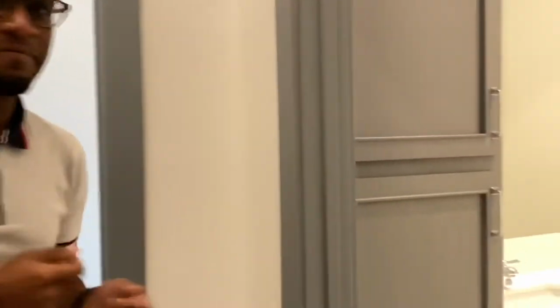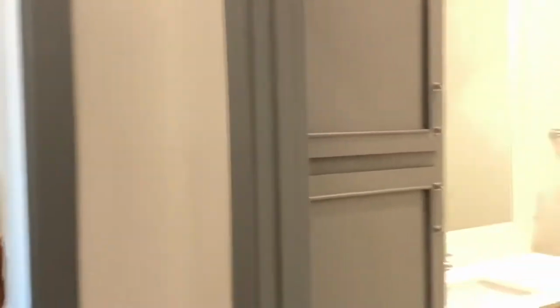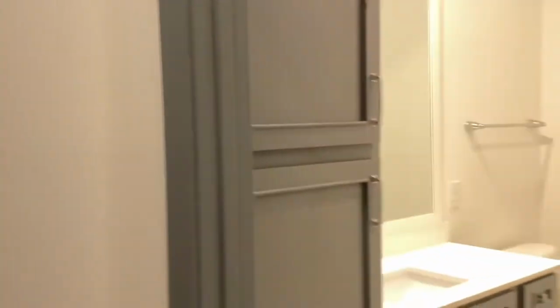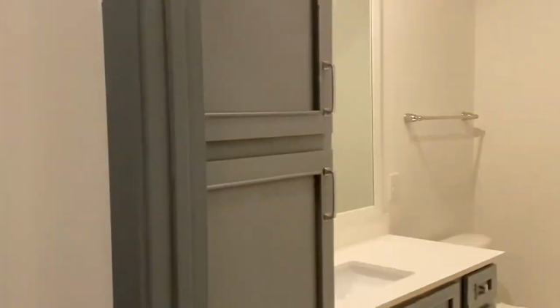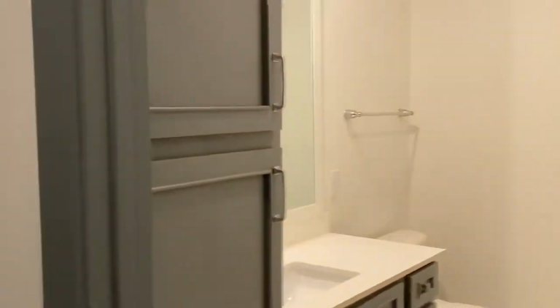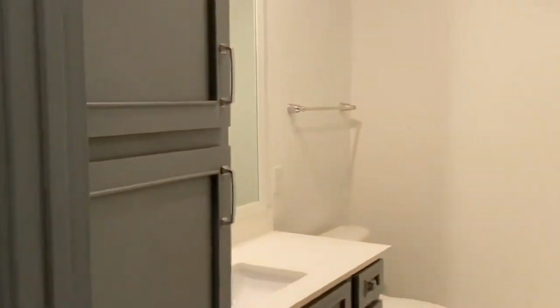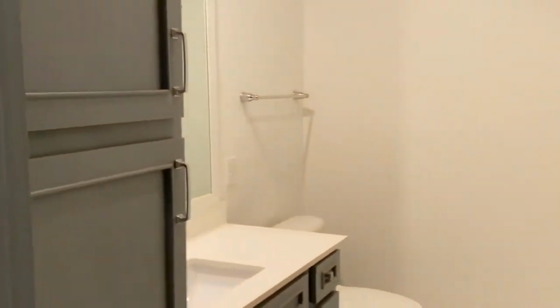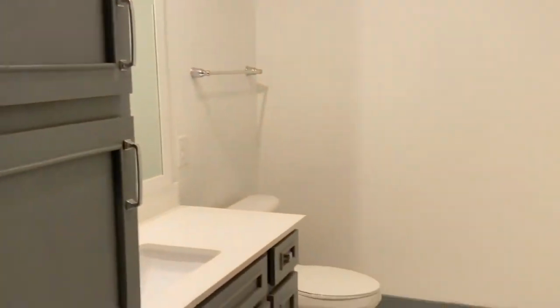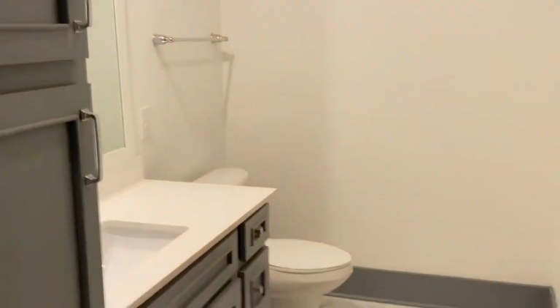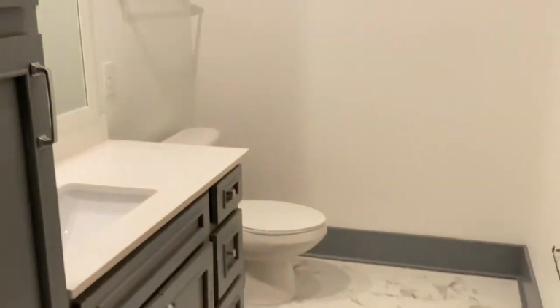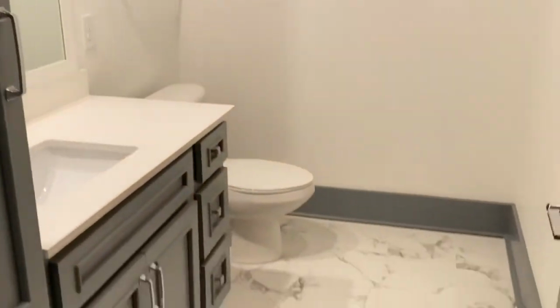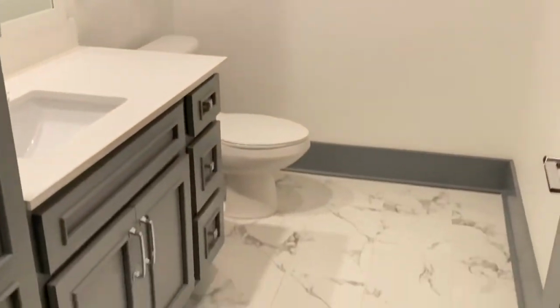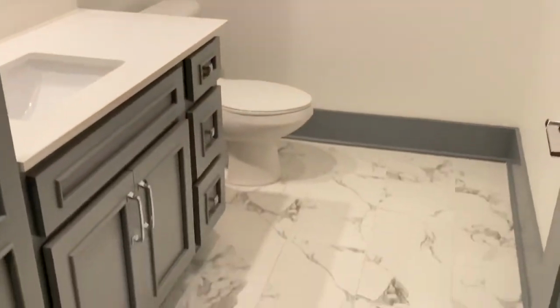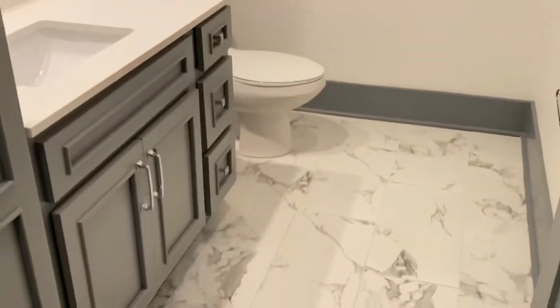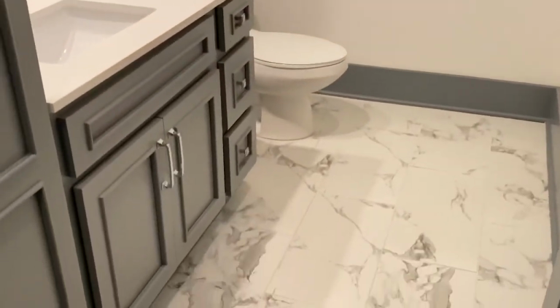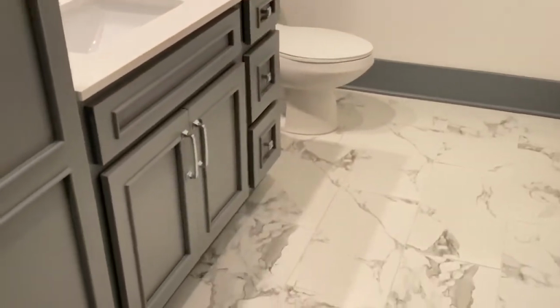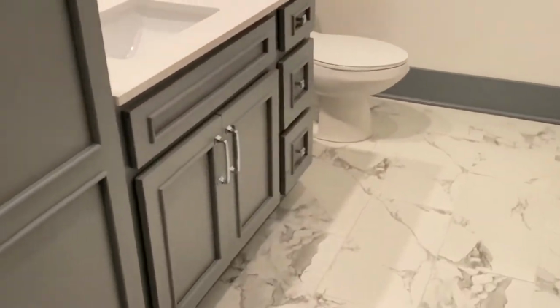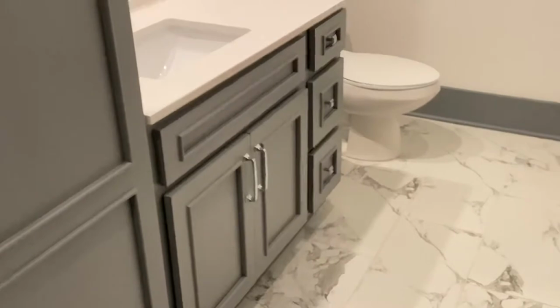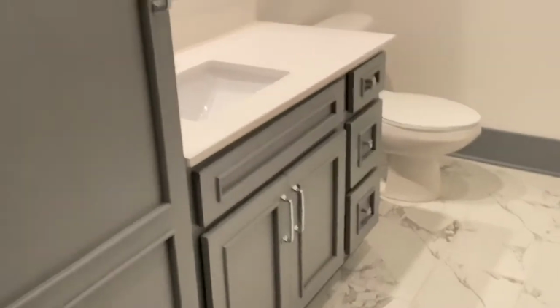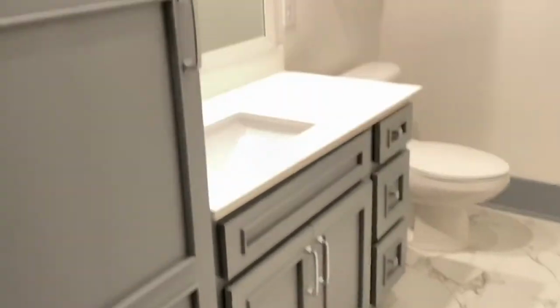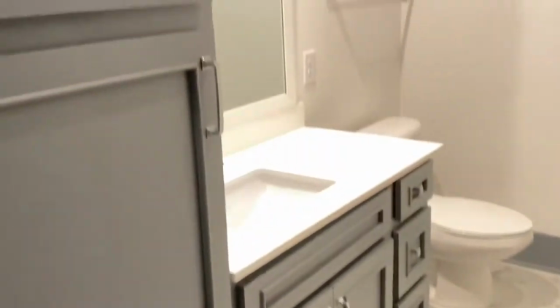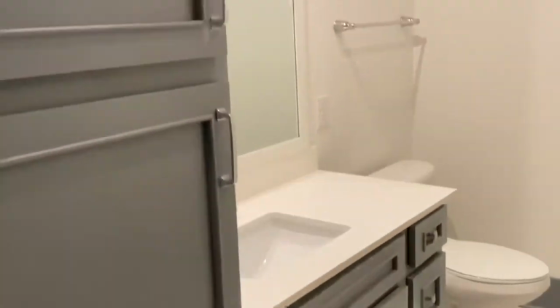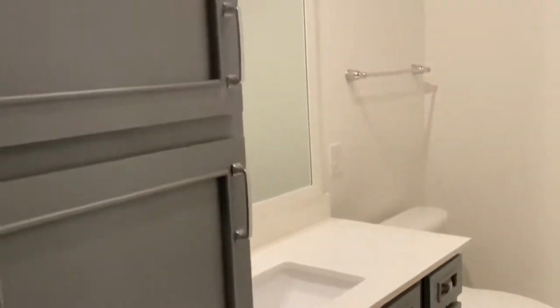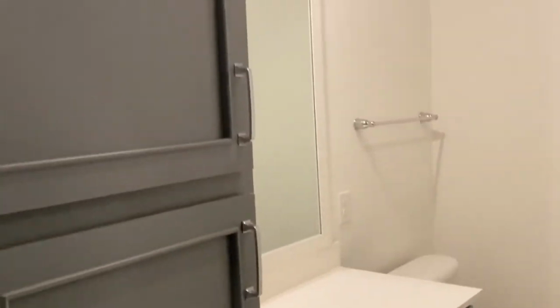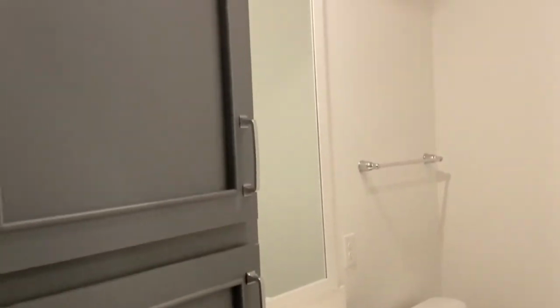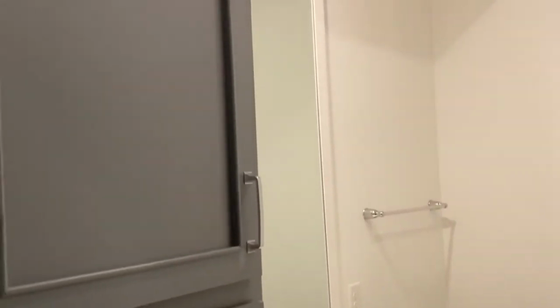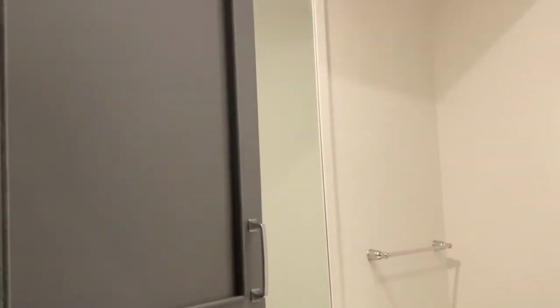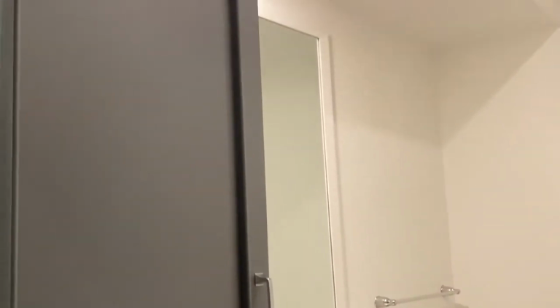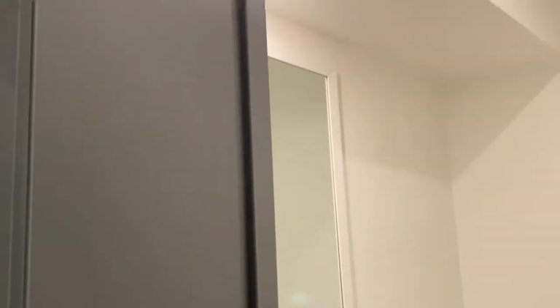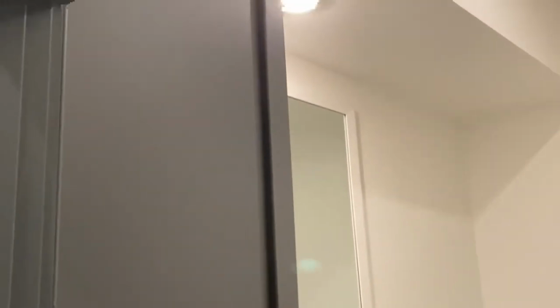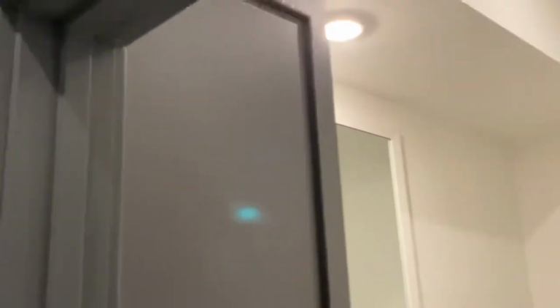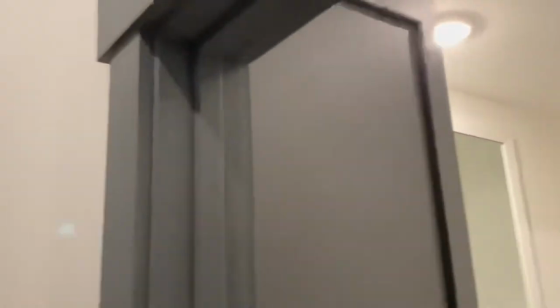We have our half bath — great for your guests, and it also has tons of storage for a half bath. Look at those cabinets.